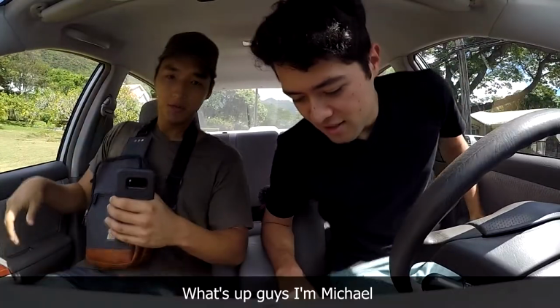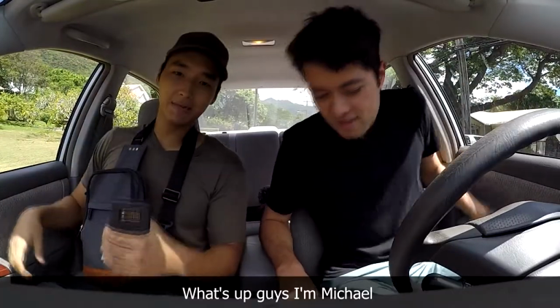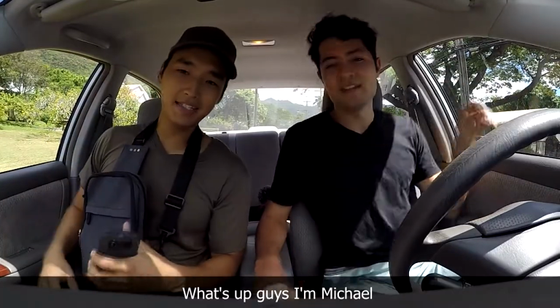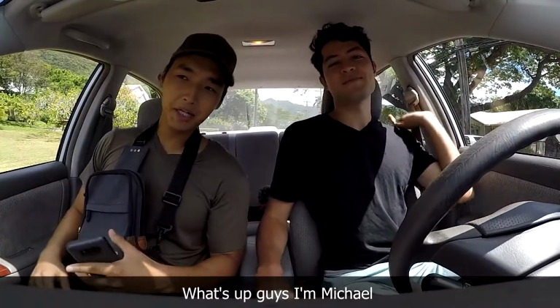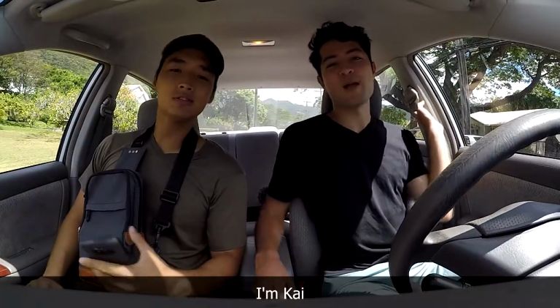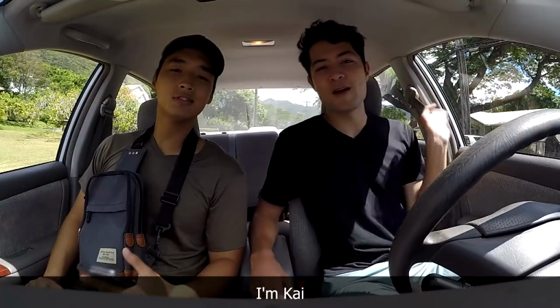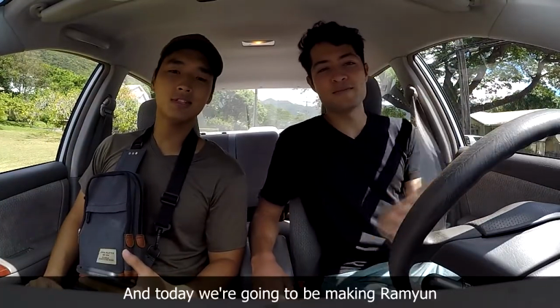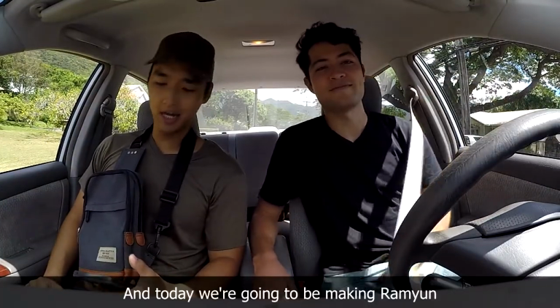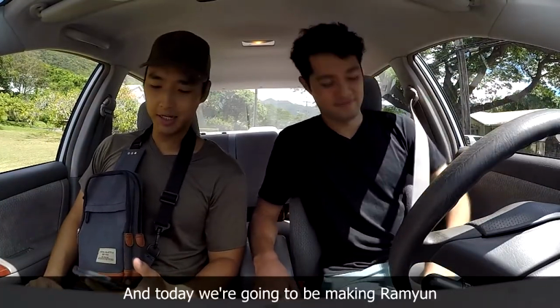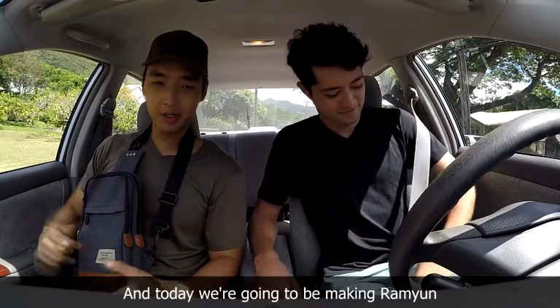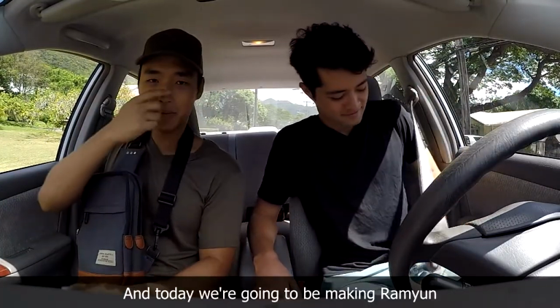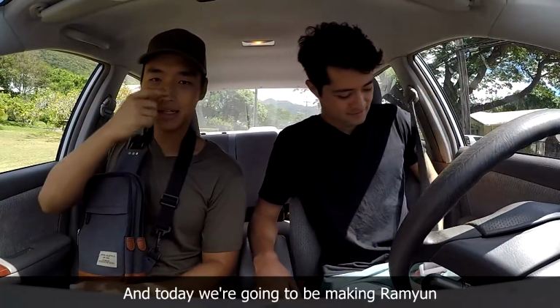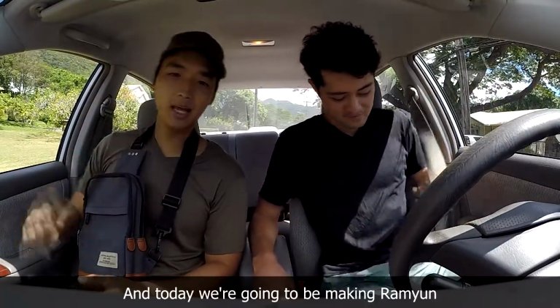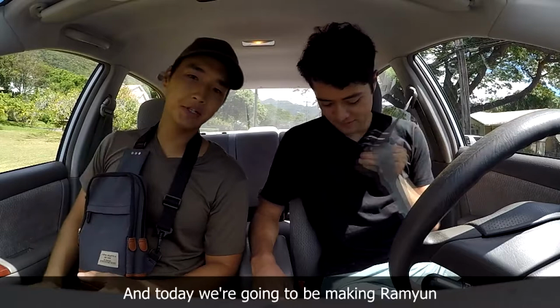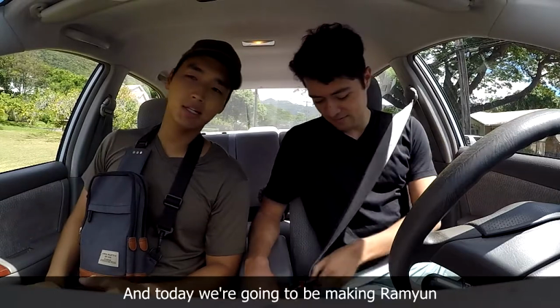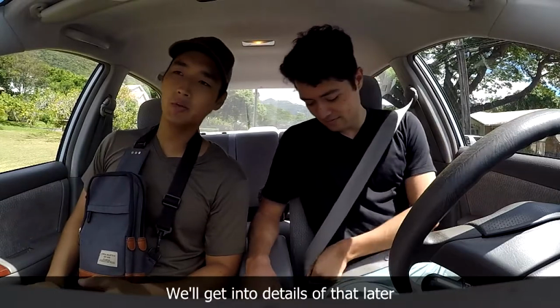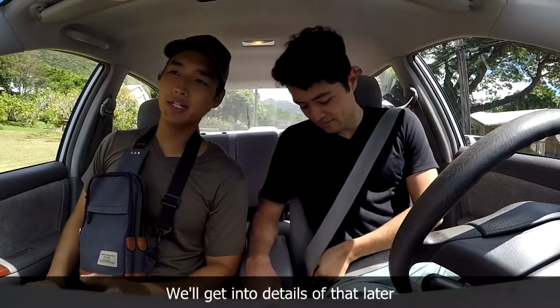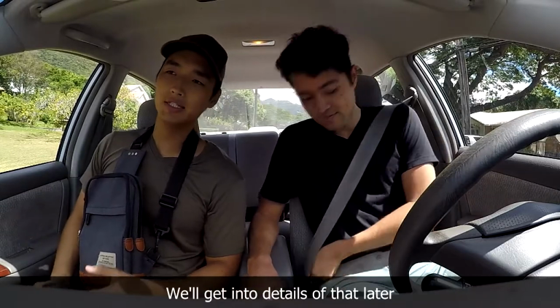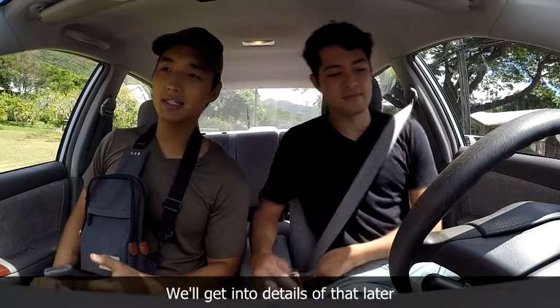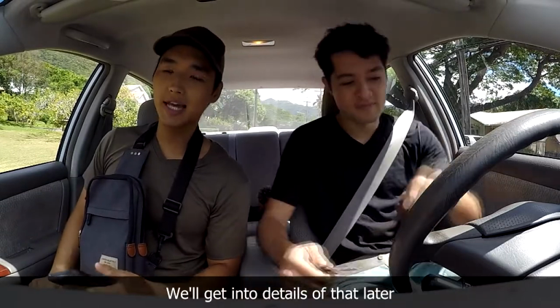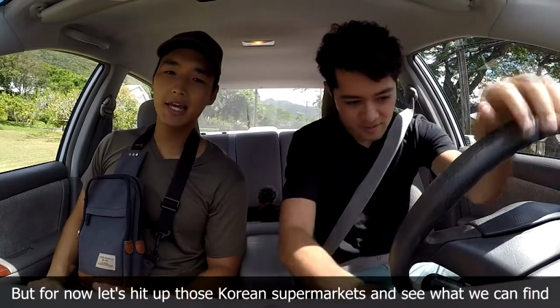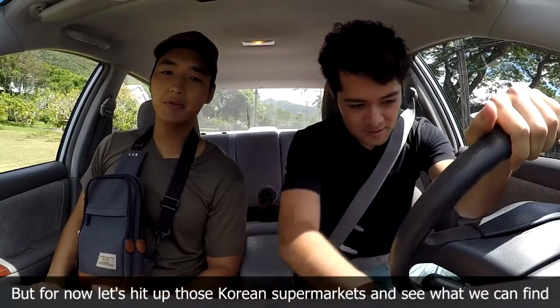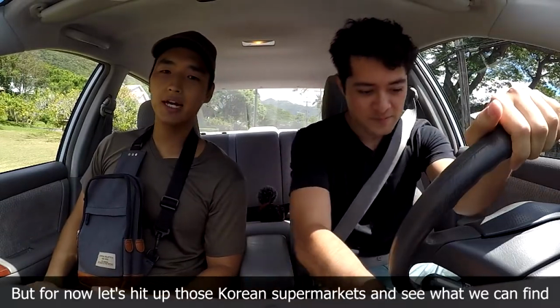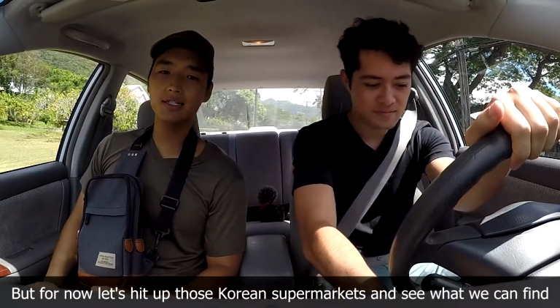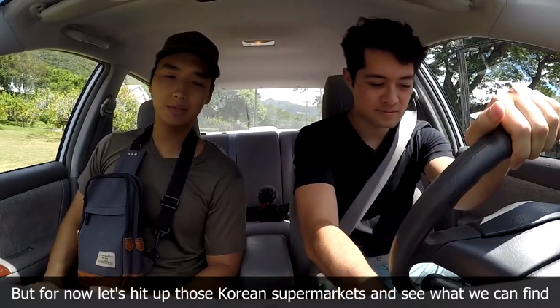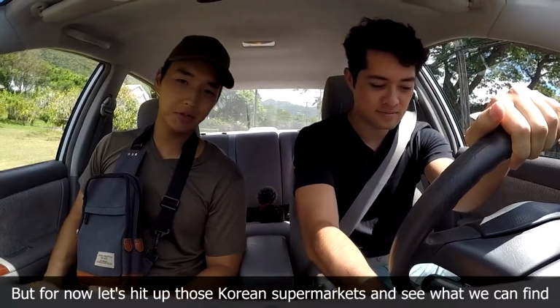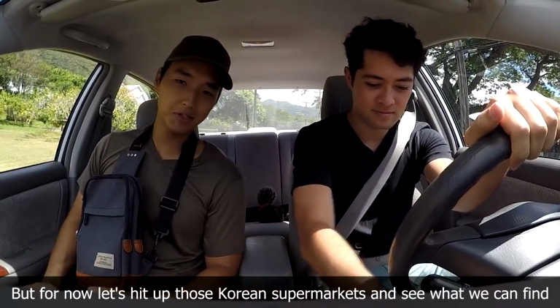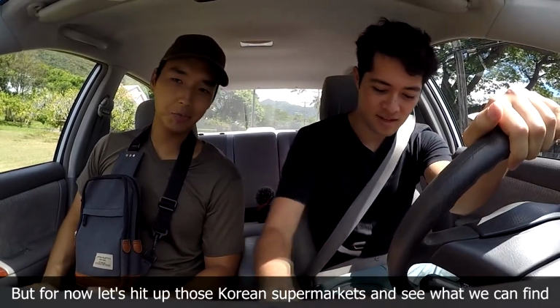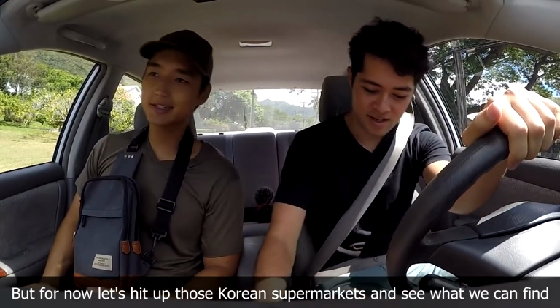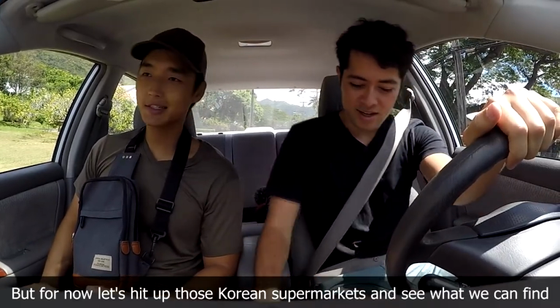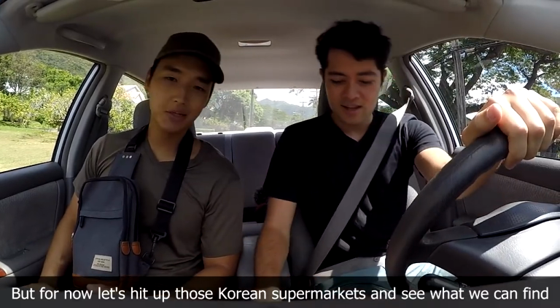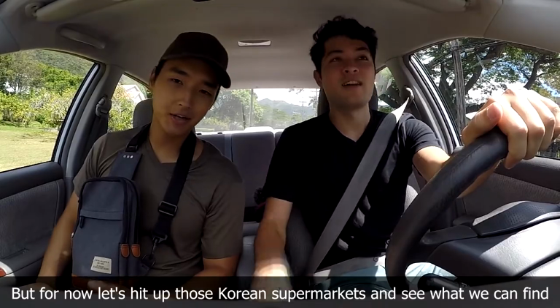What's up guys? I'm Michael. I'm Kai. And today we're gonna be making lamyun. We'll get into details of that later, but for now let's hit up those Korean supermarkets and see what we can find.